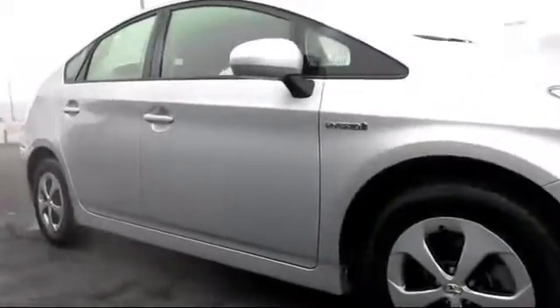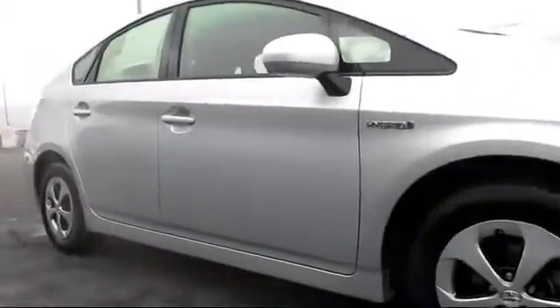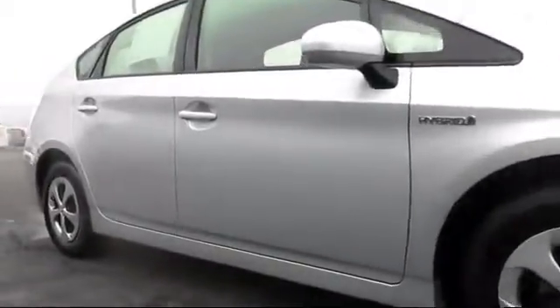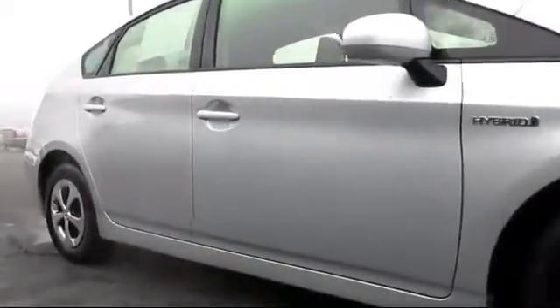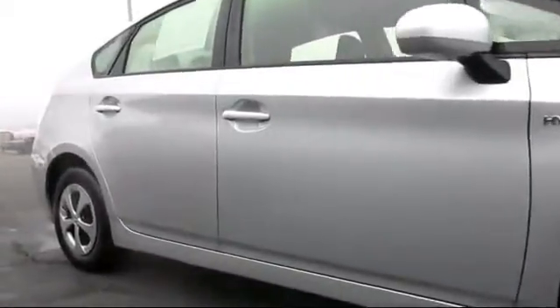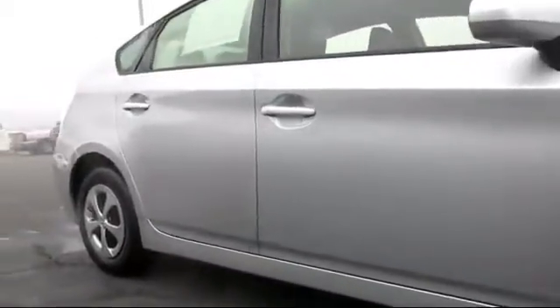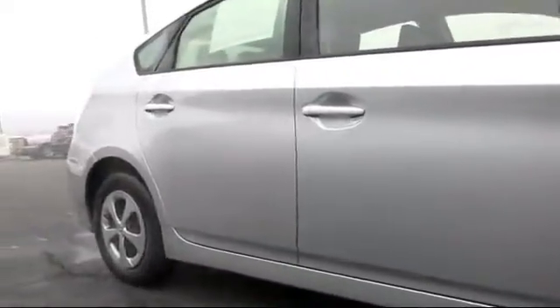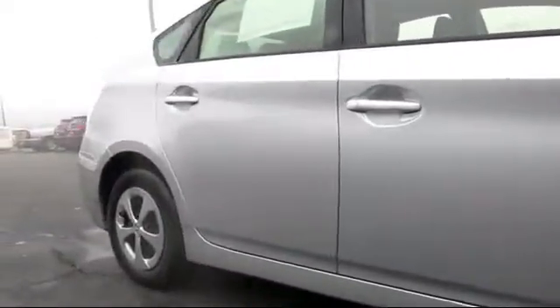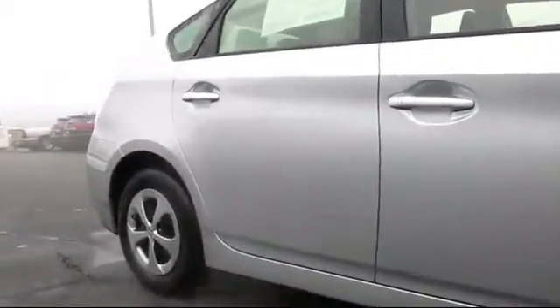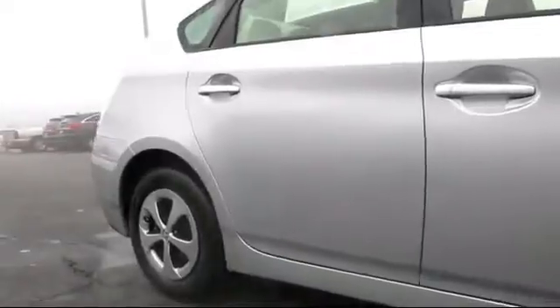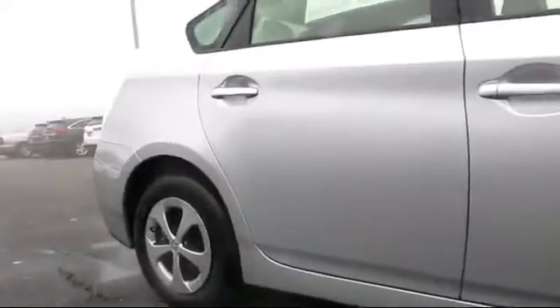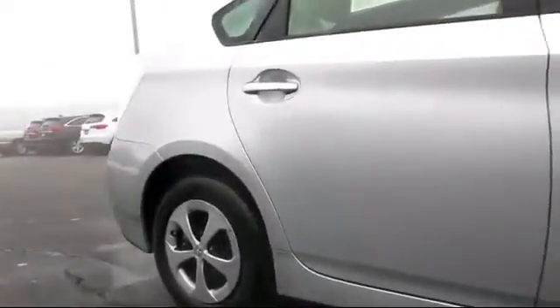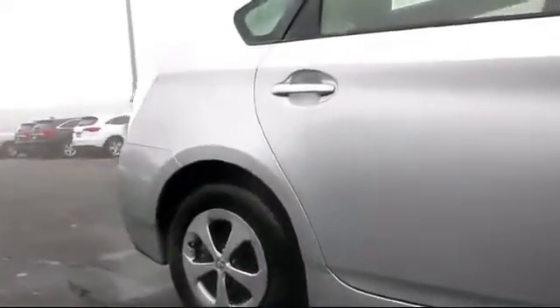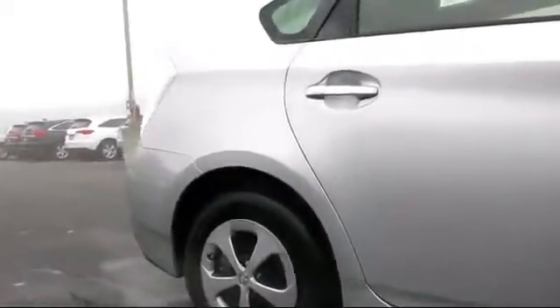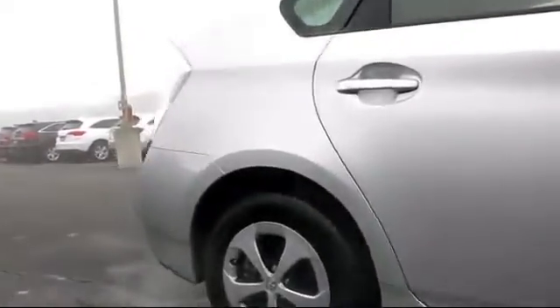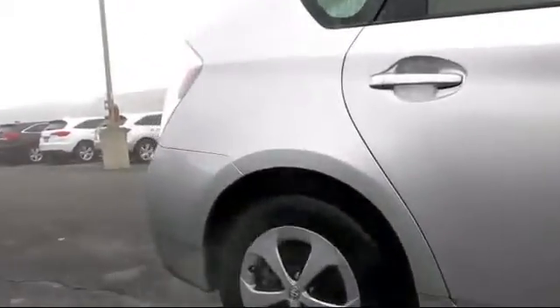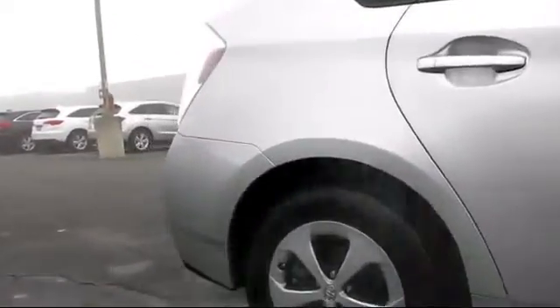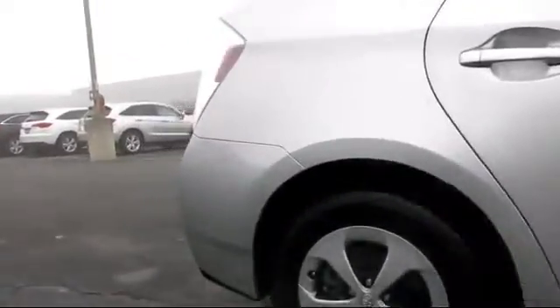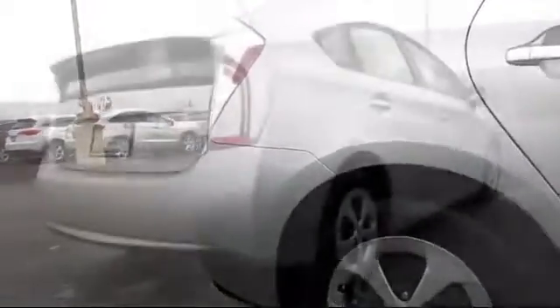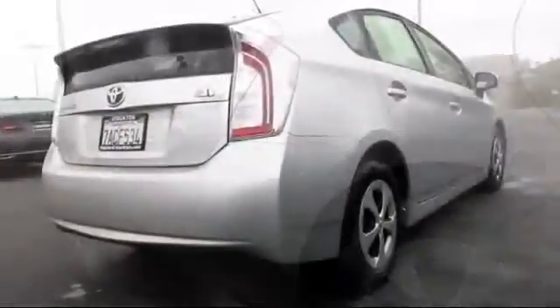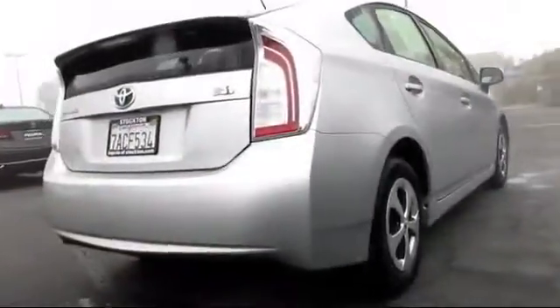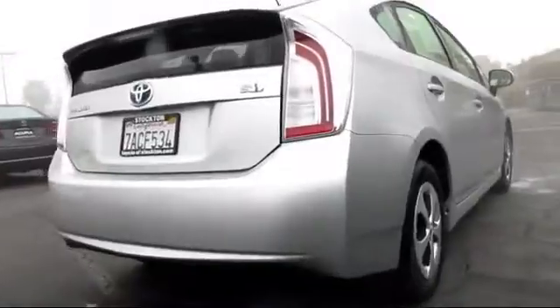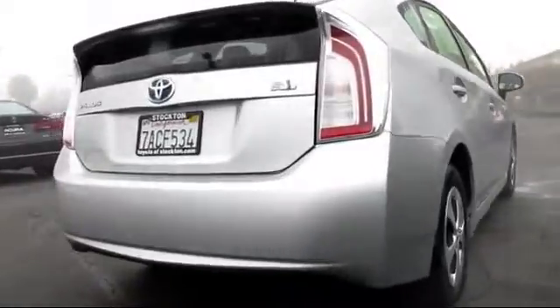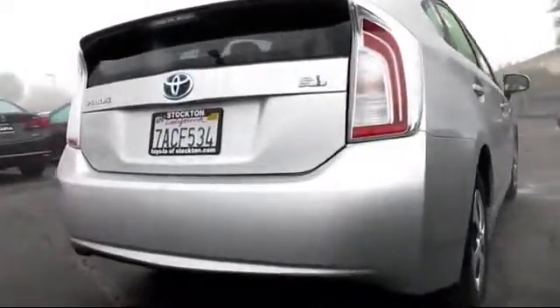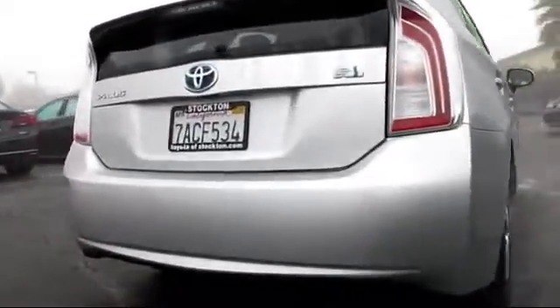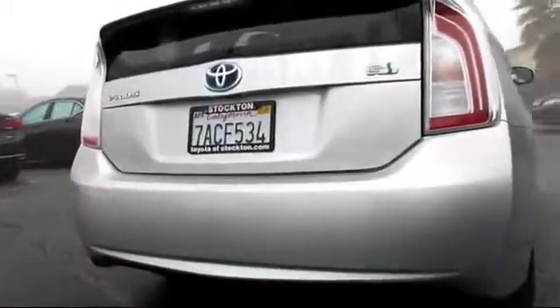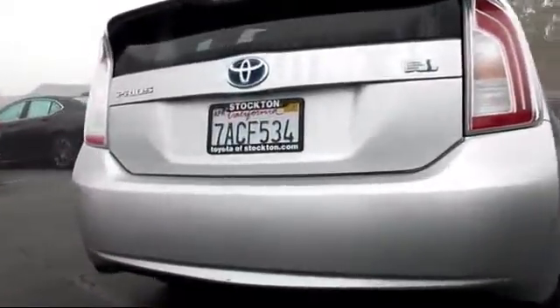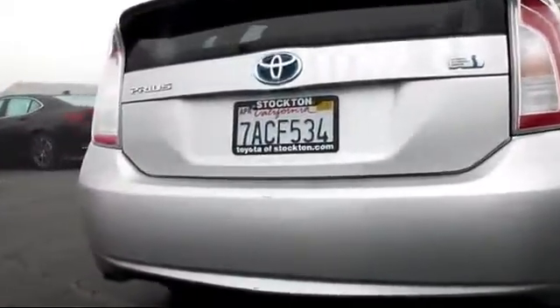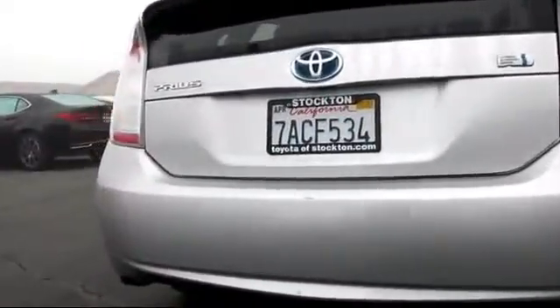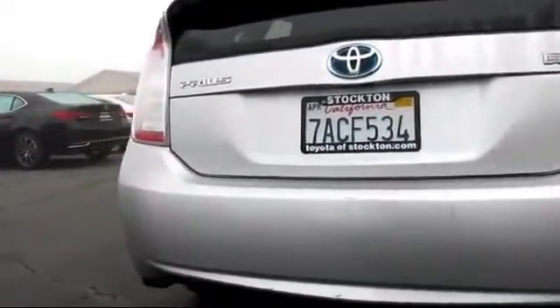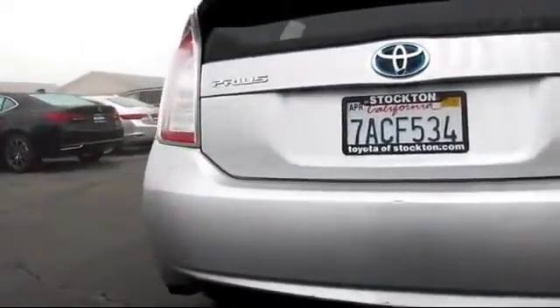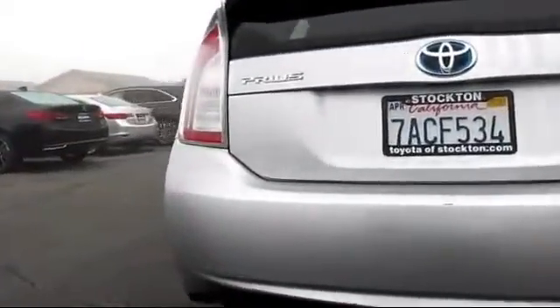It also features alloy wheels, CD player, air conditioning, traction control, power windows, side airbags, telescoping steering wheel, and rear window wiper — and has less than 55,000 miles on the odometer.